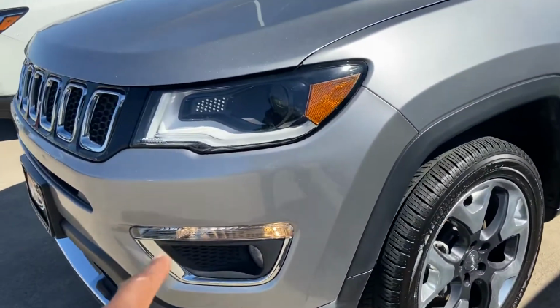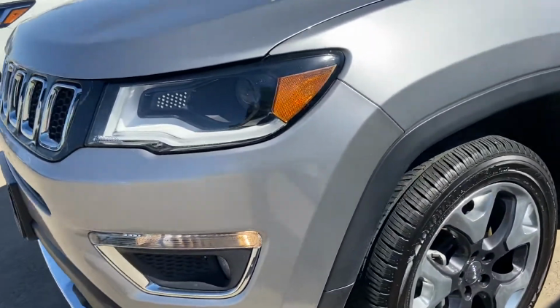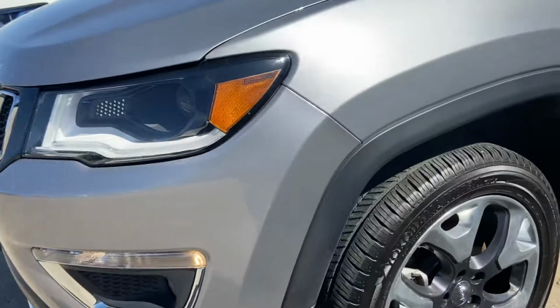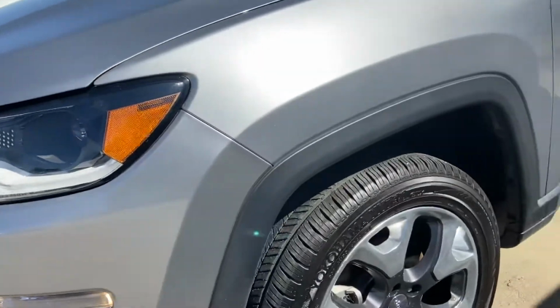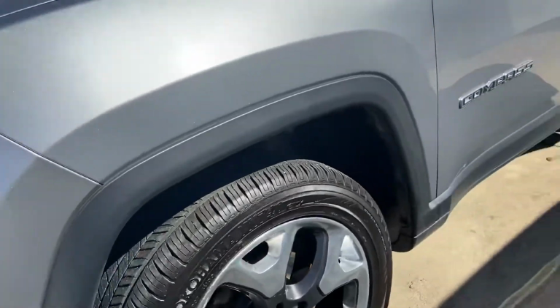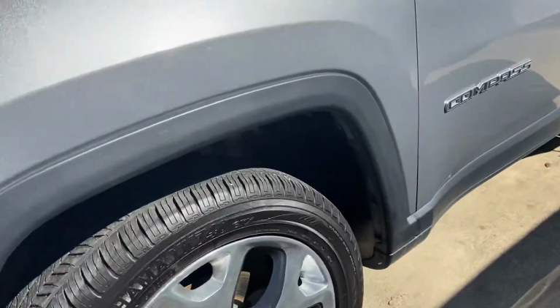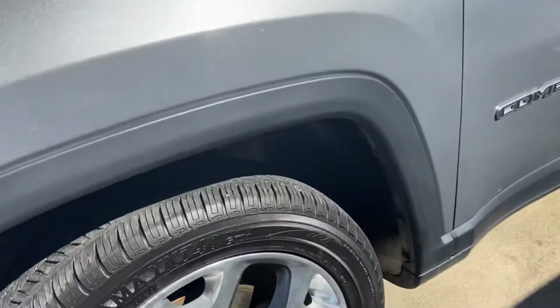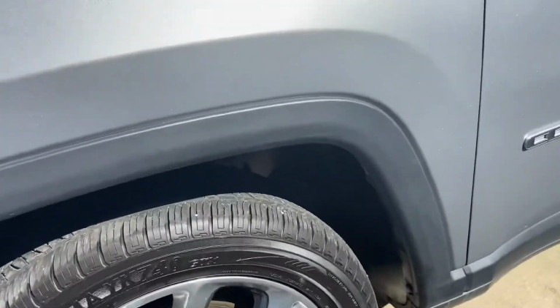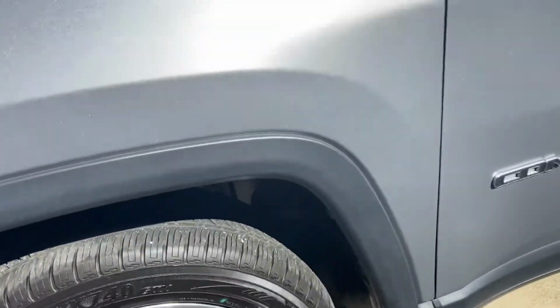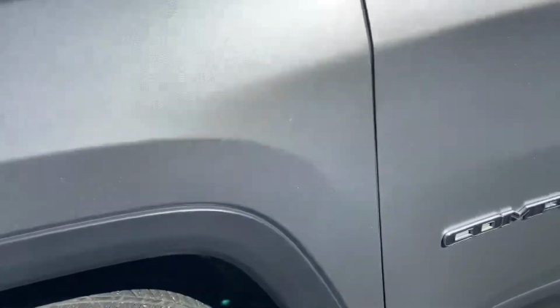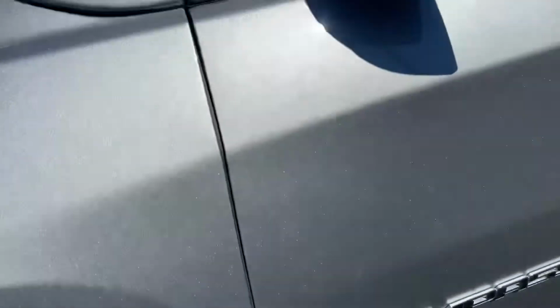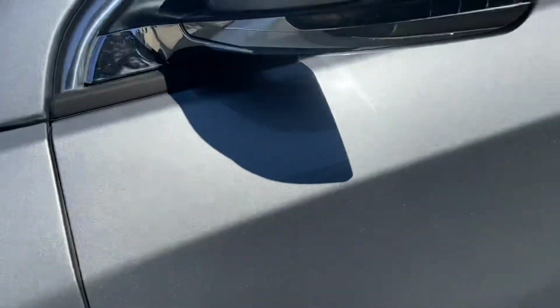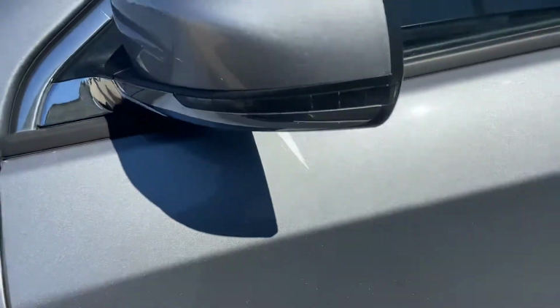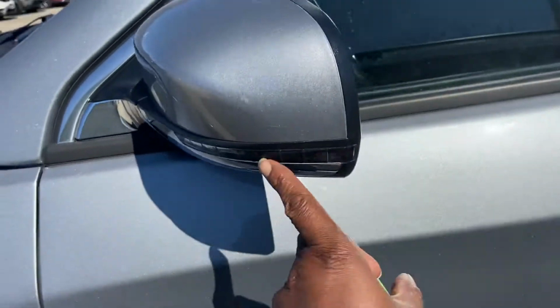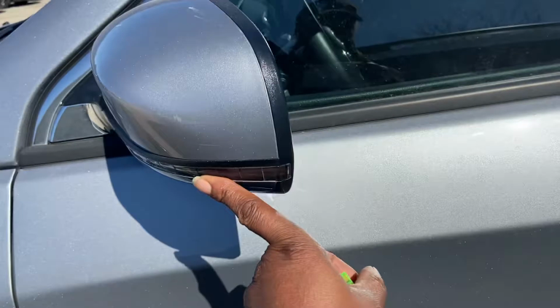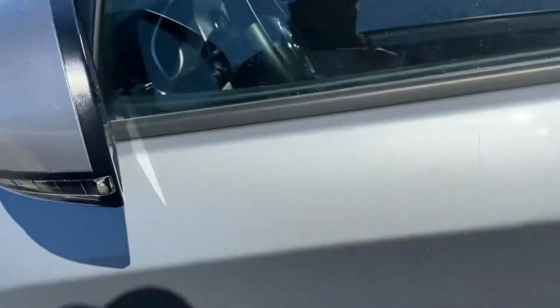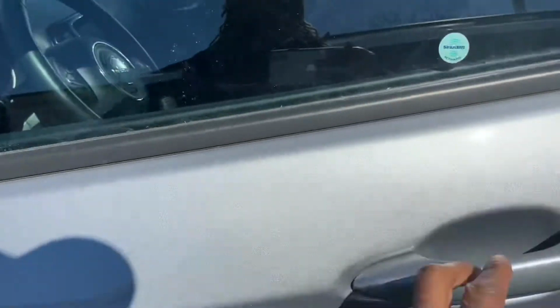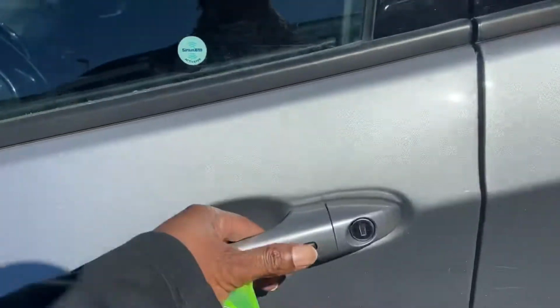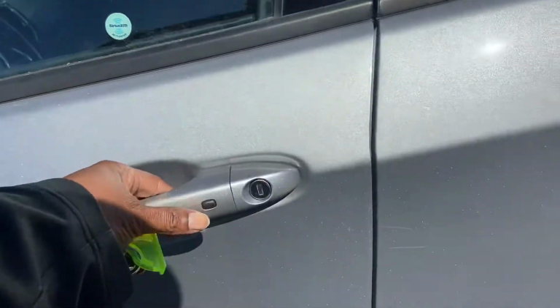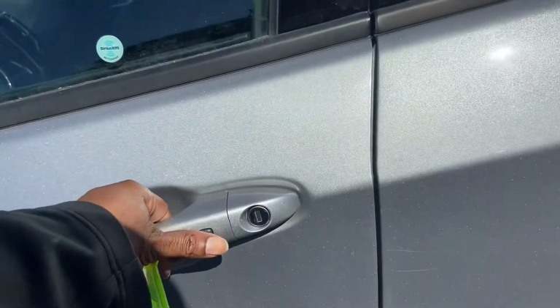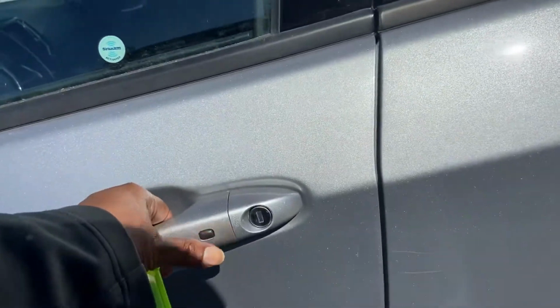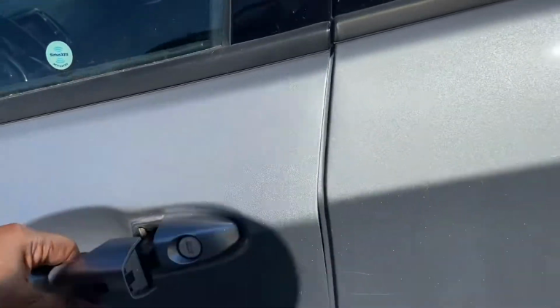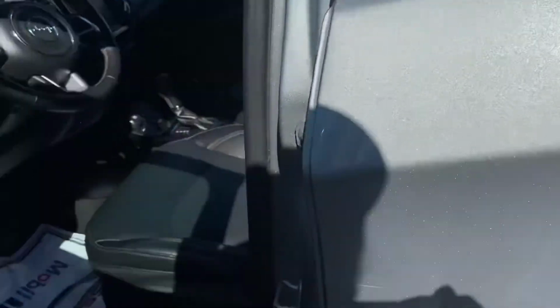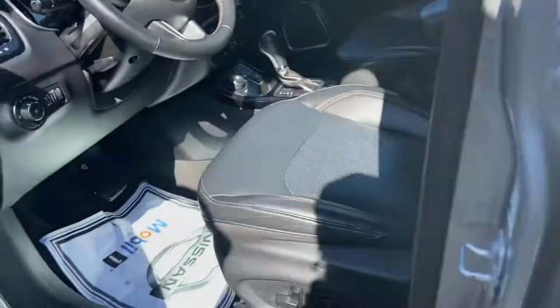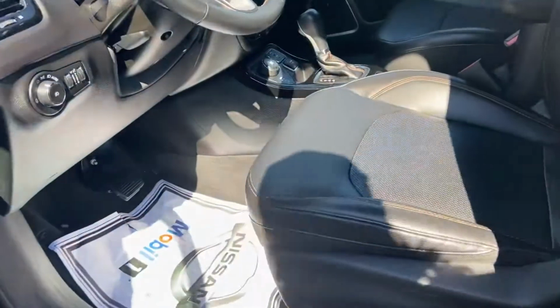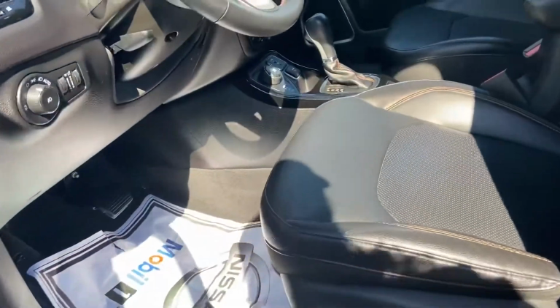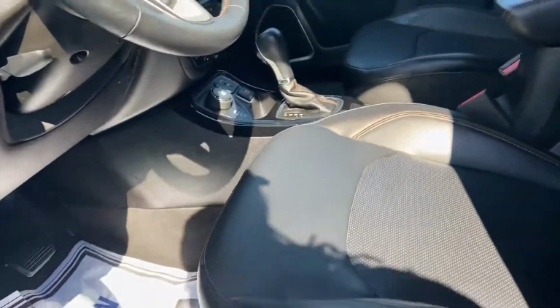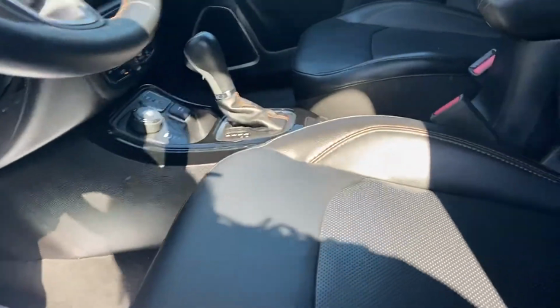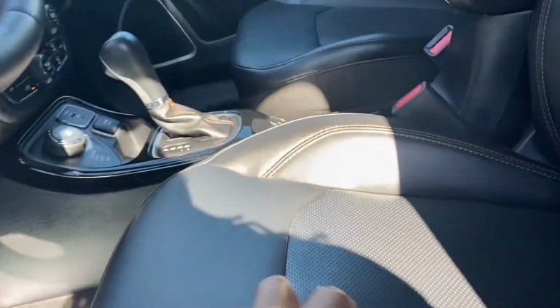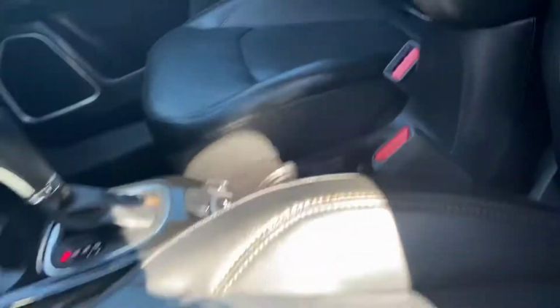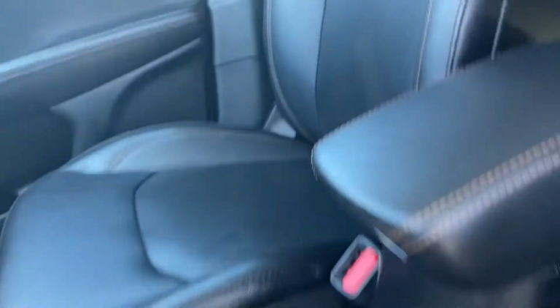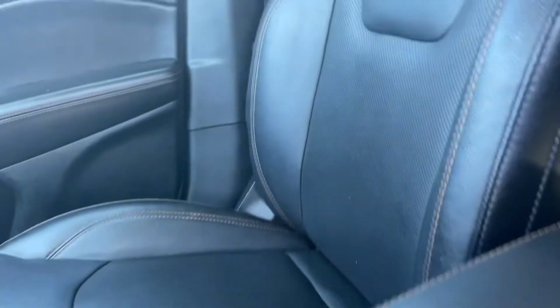You have your nice little fog lights here, your nice alloy wheels, tires filled with nitrogen for you as well. You have your signal light indicator, your keyless entry along with your leather seats in here.